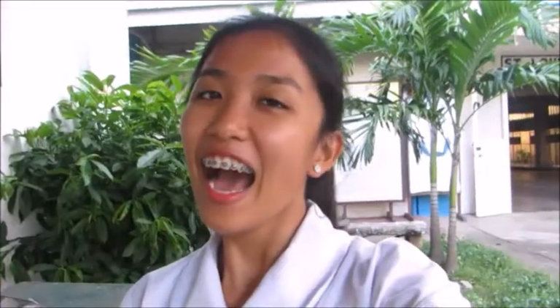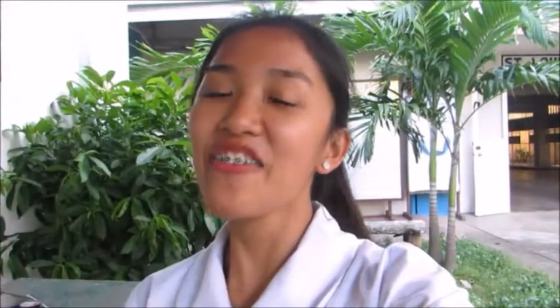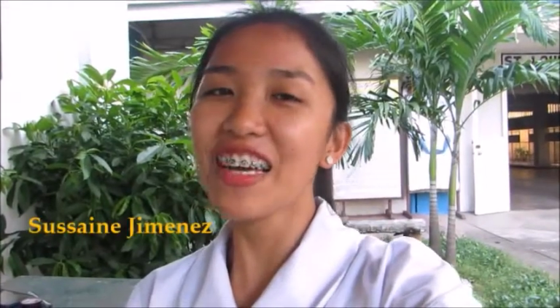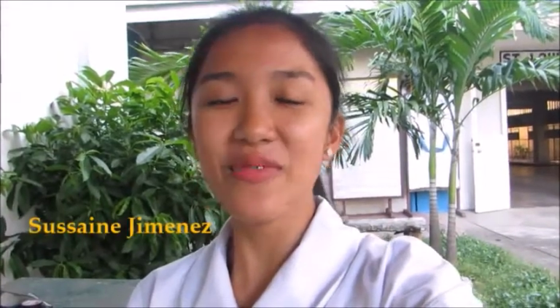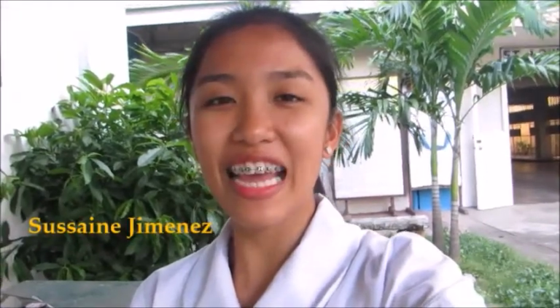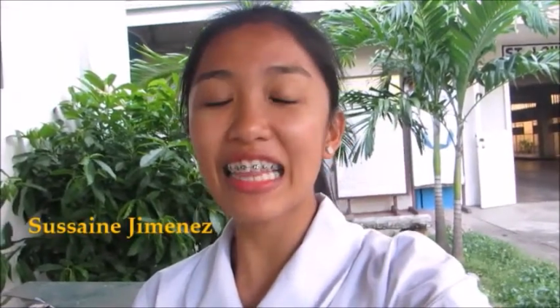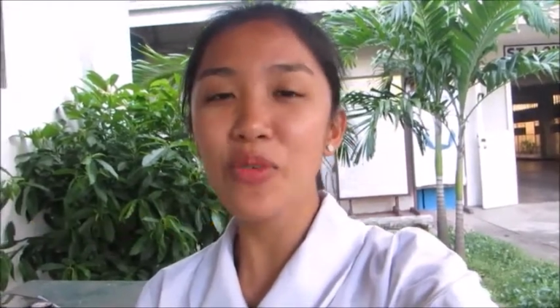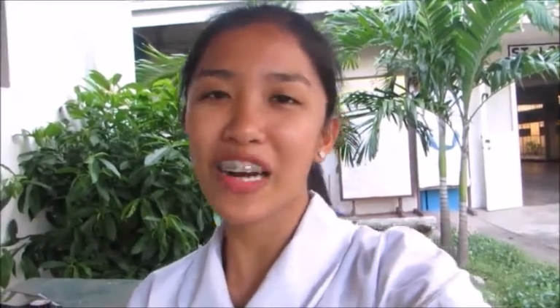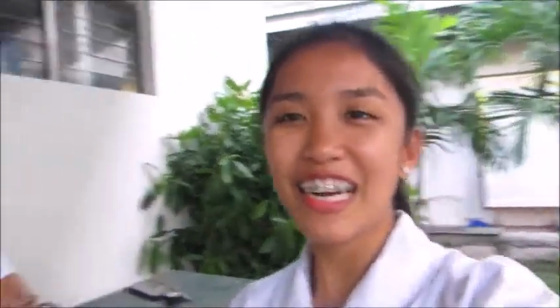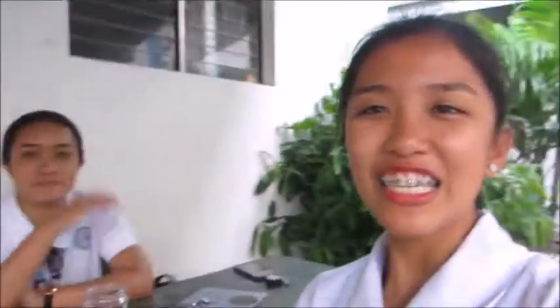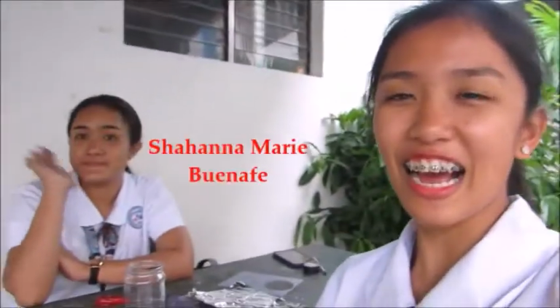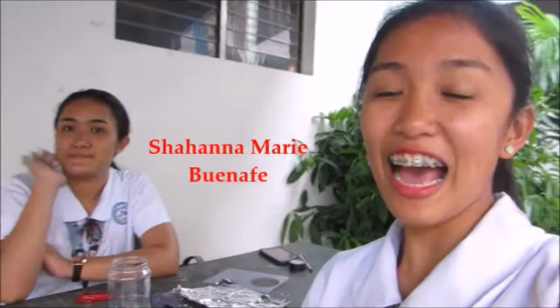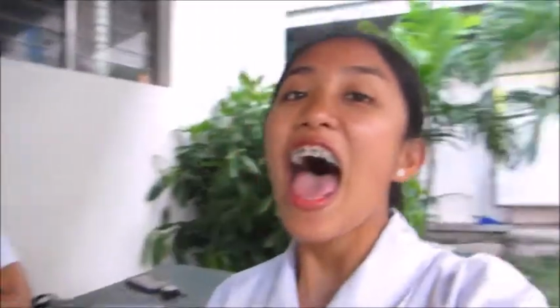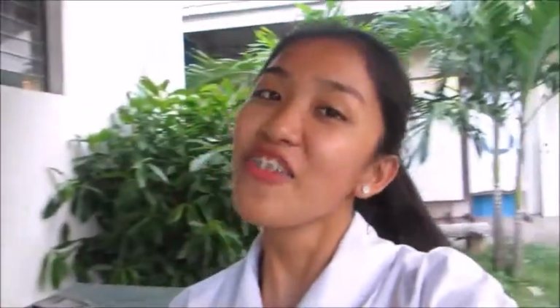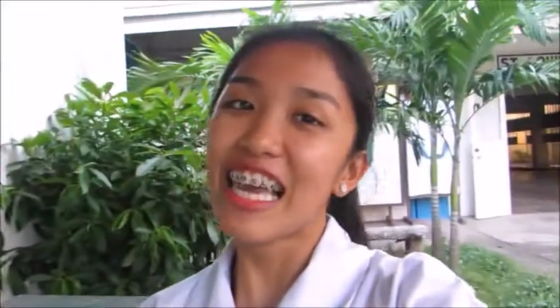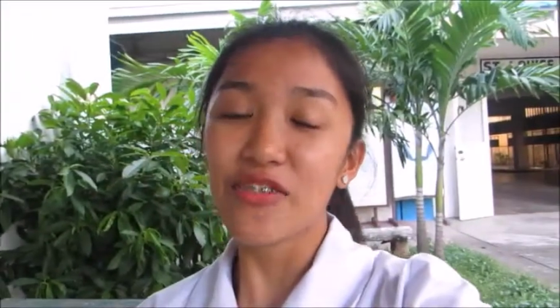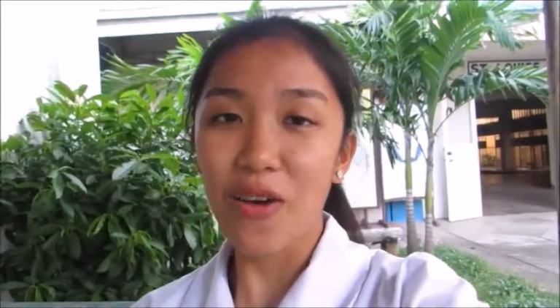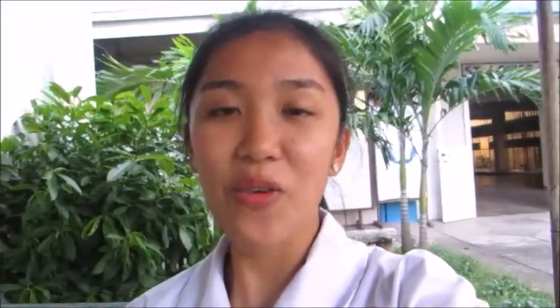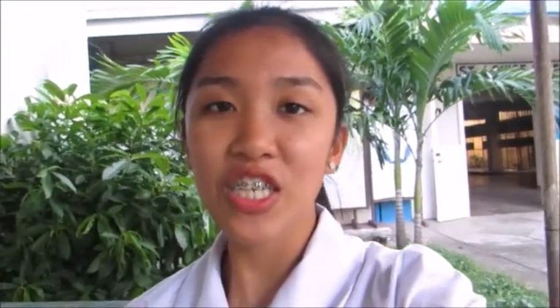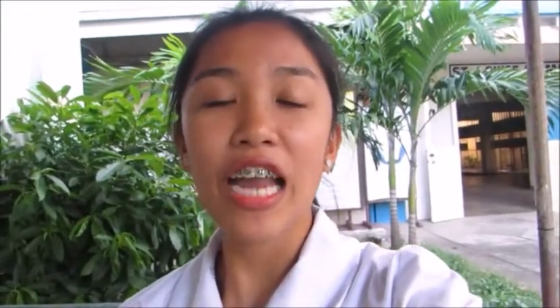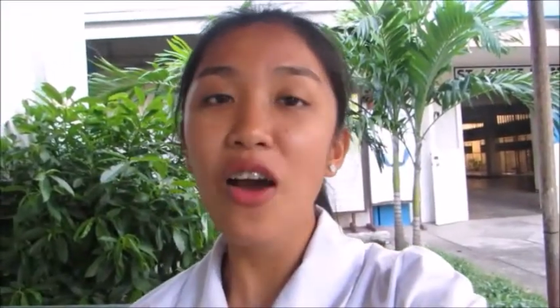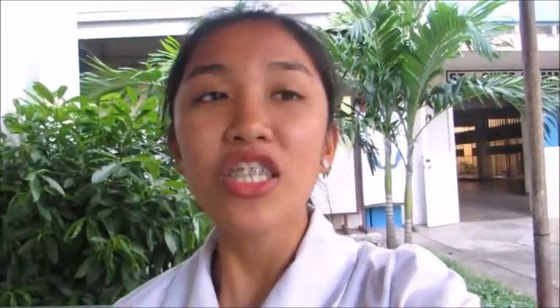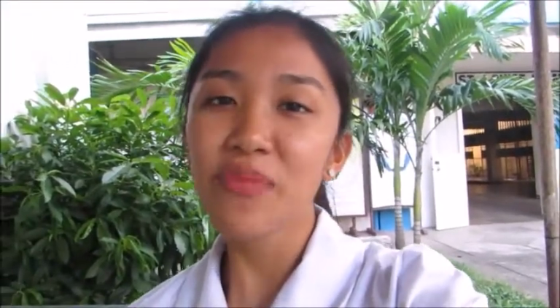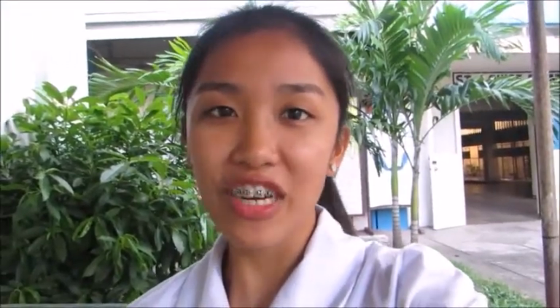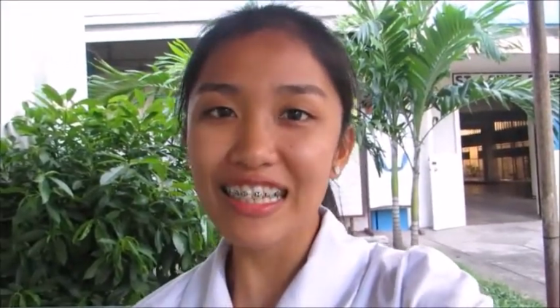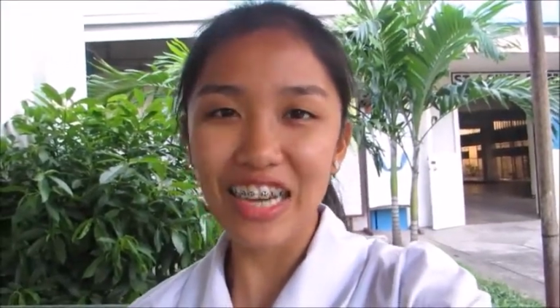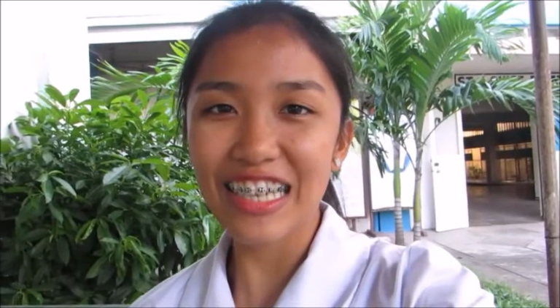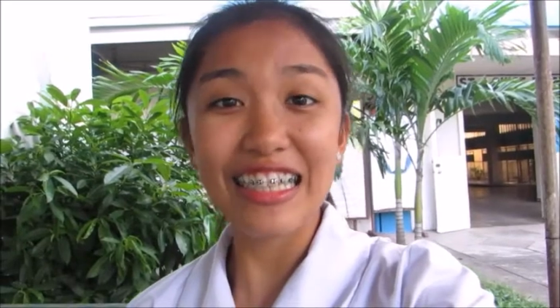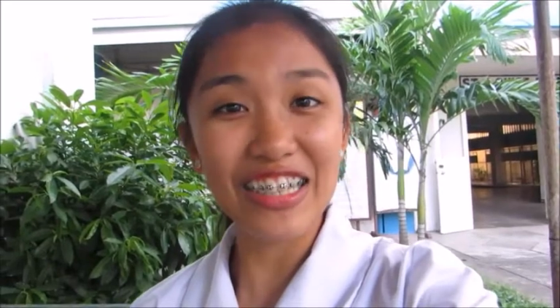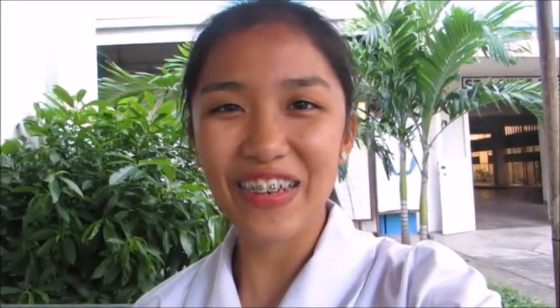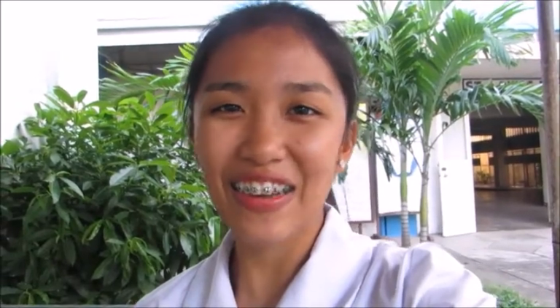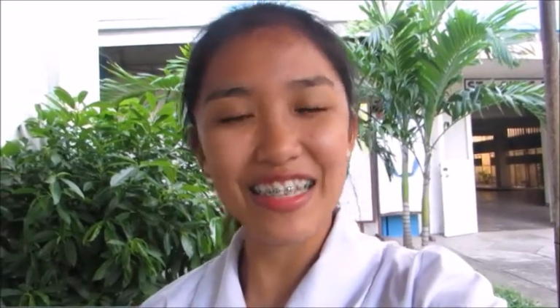Hi everyone! This is me Susein and I'm with my partner, Shahana. For today's video, we're going to teach you how charging by friction, conduction, and induction works. So let's start!